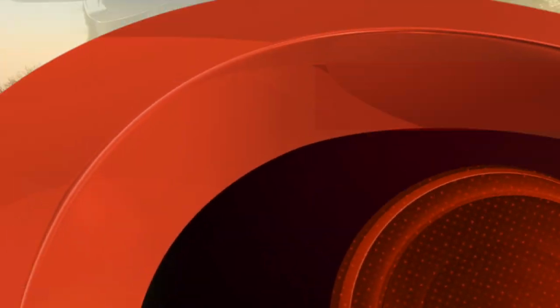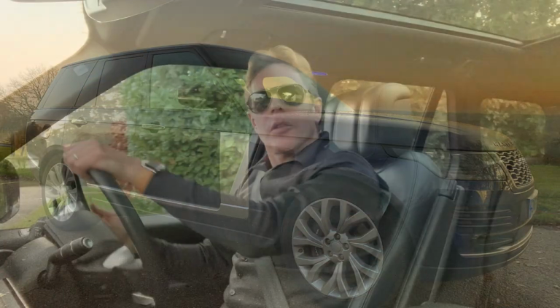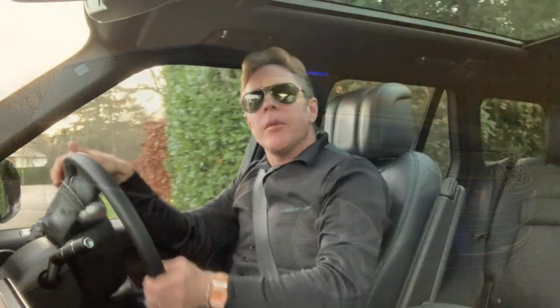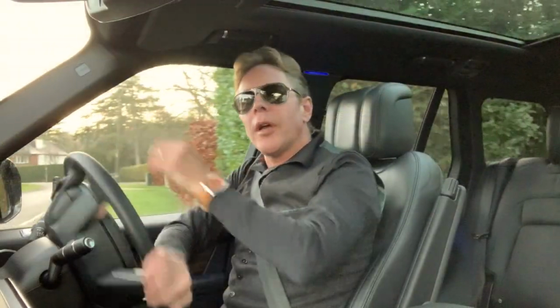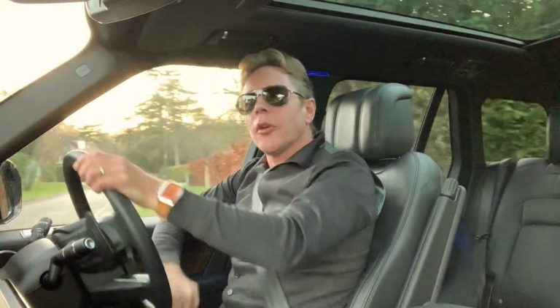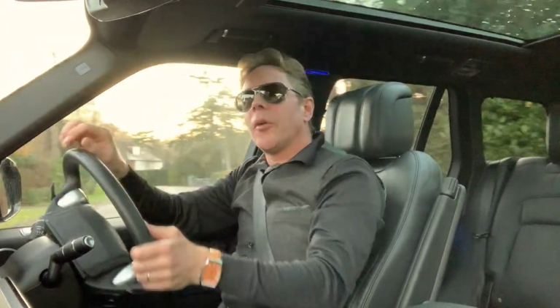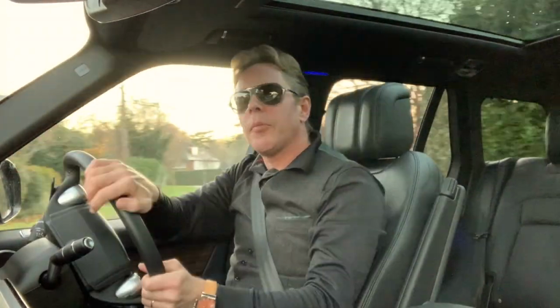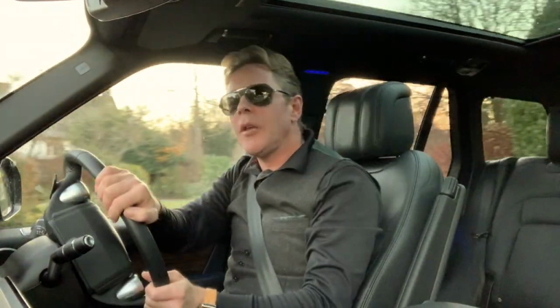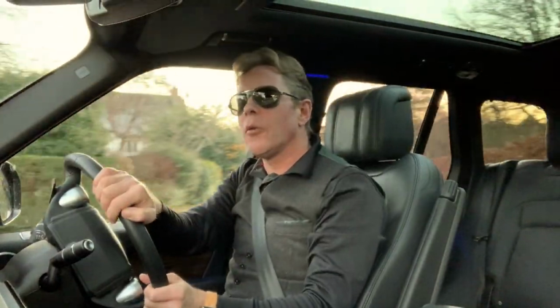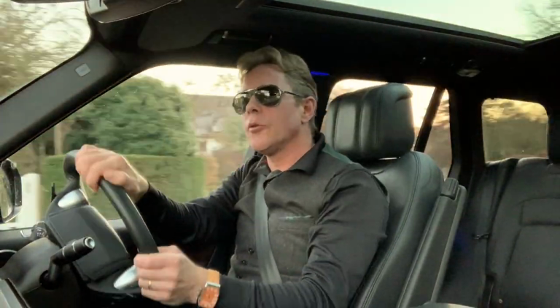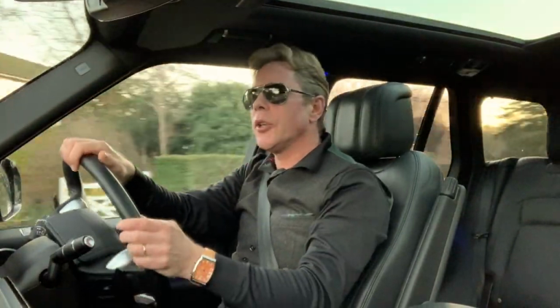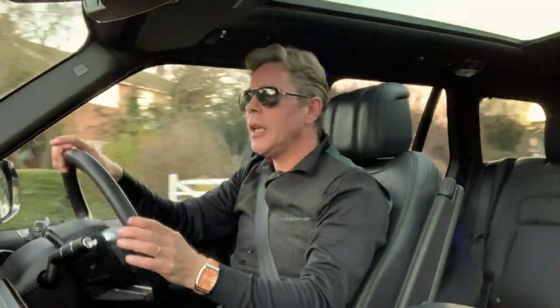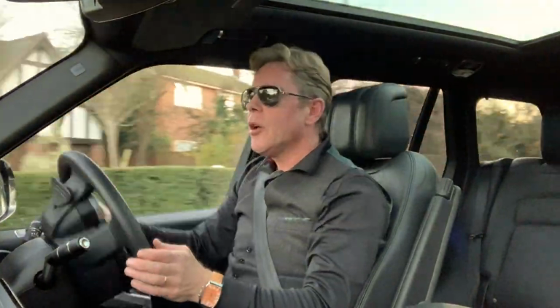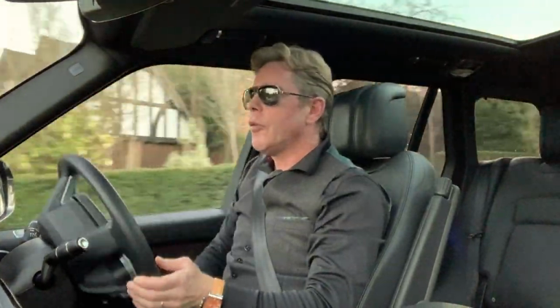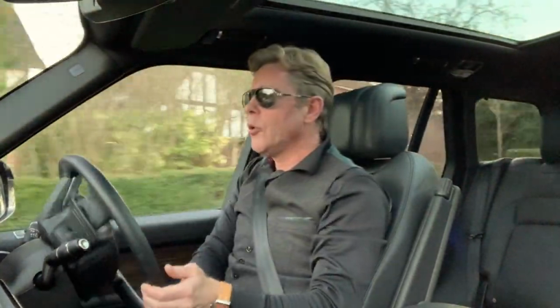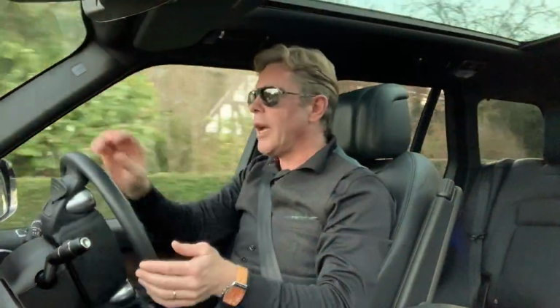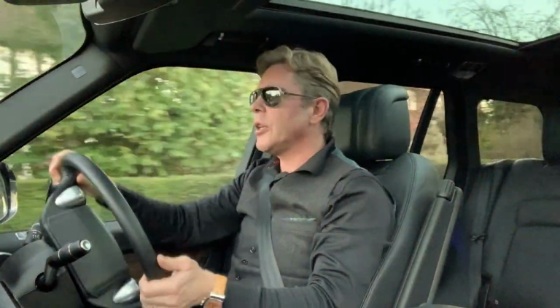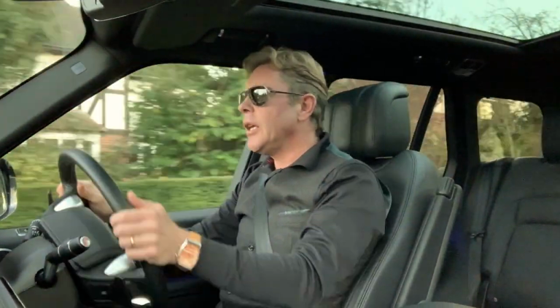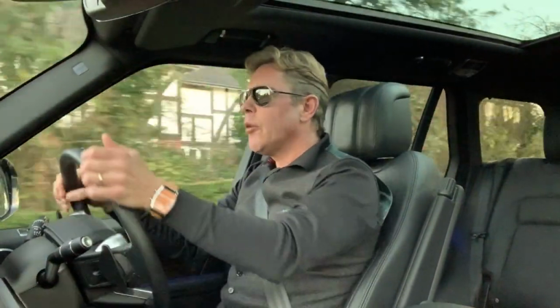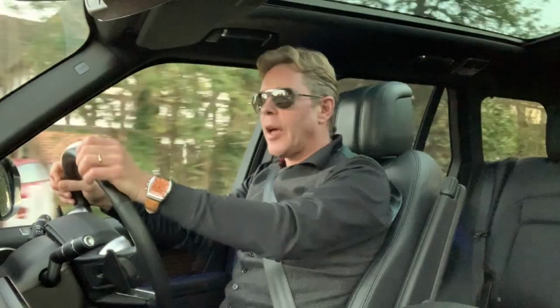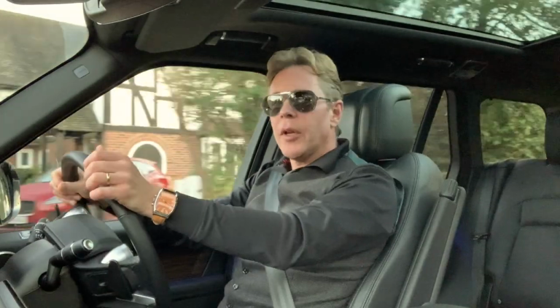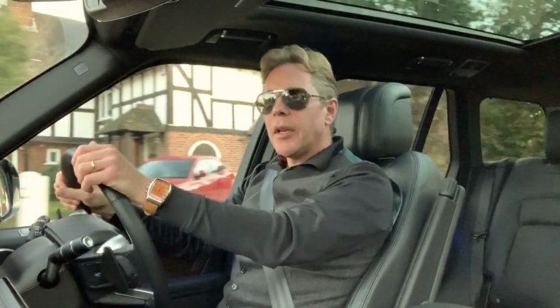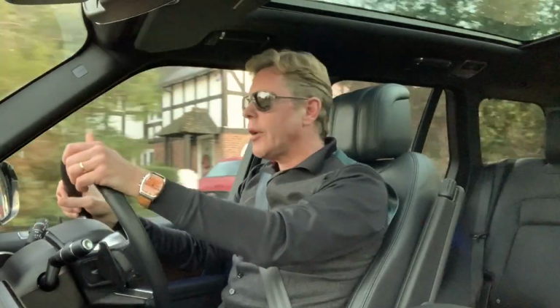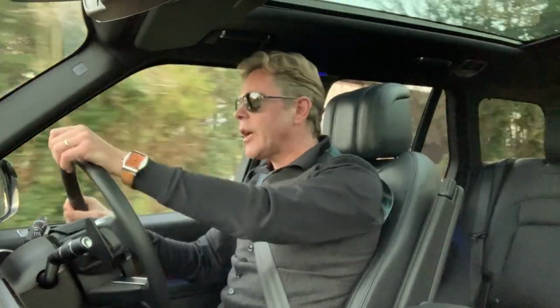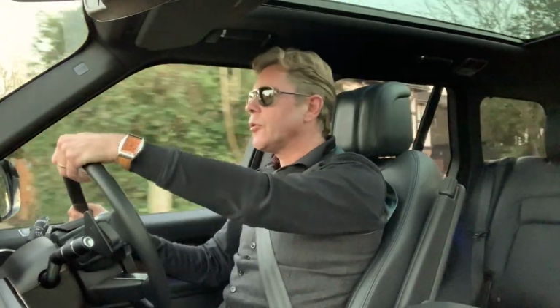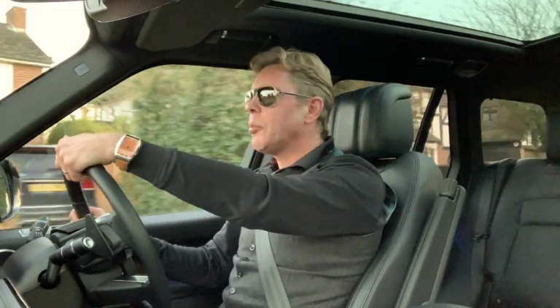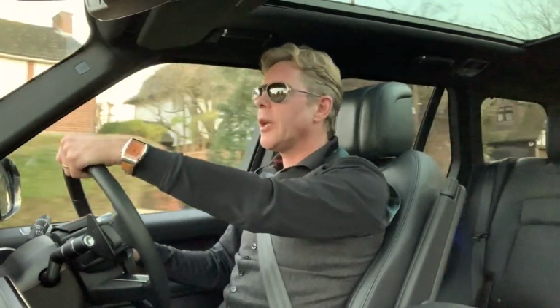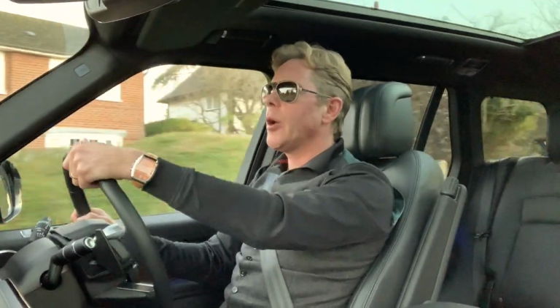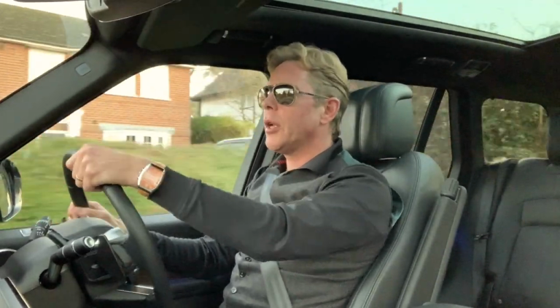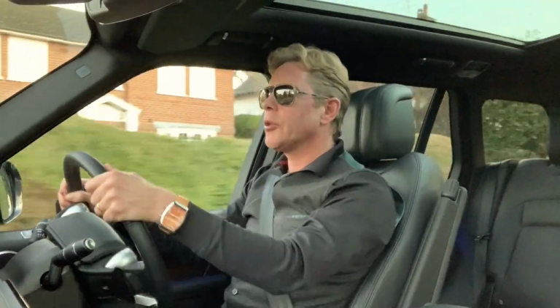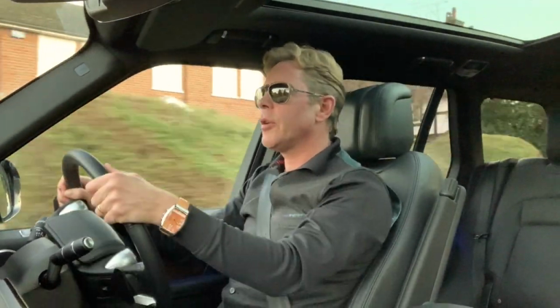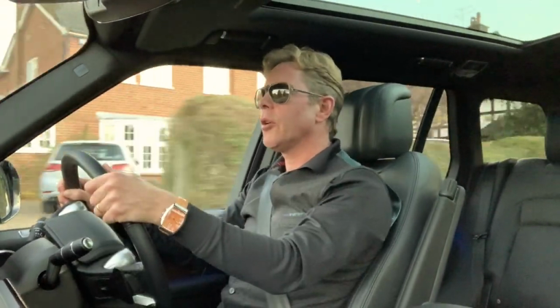I'm in the Range Rover P400E Vogue SE PHEV. FEV stands for Plug-in Hybrid Electric Vehicle.